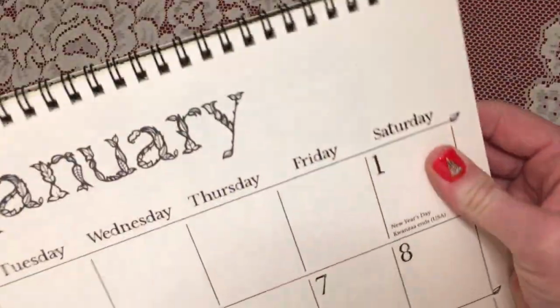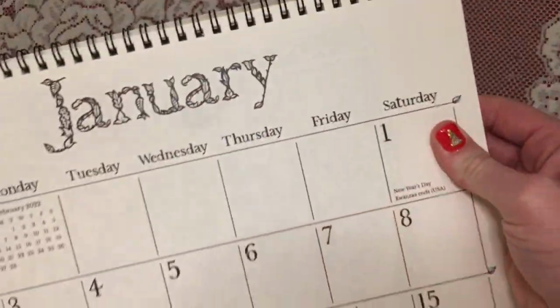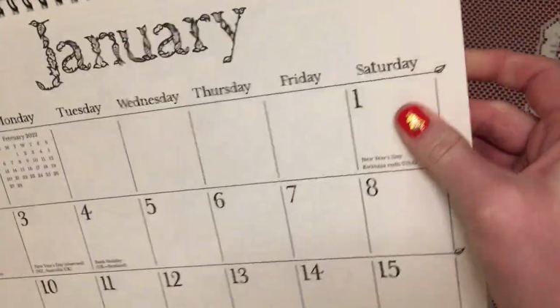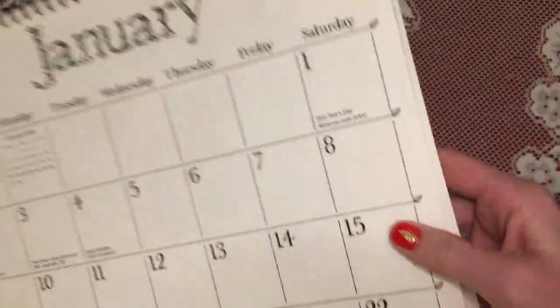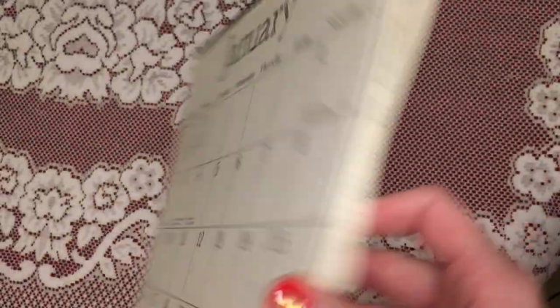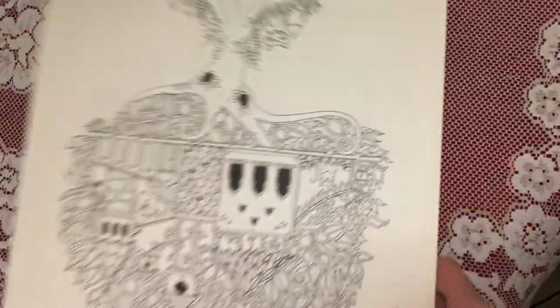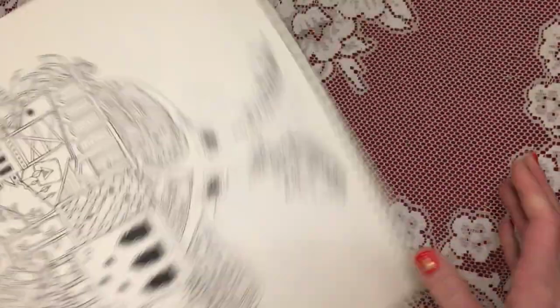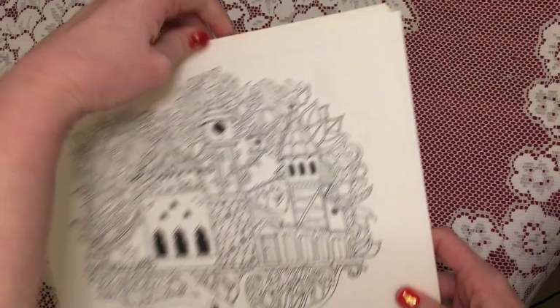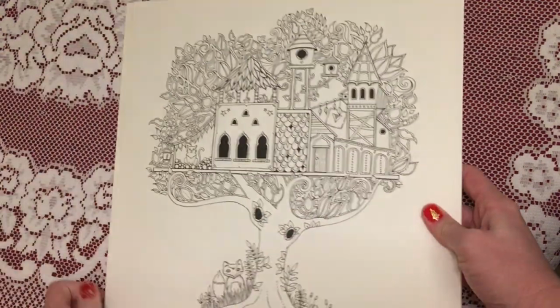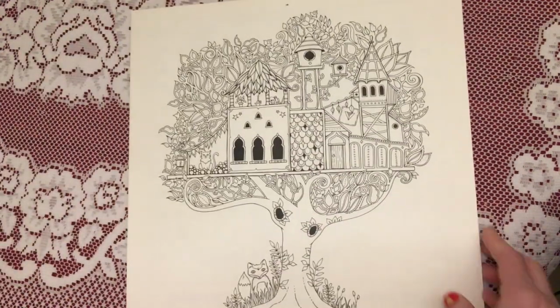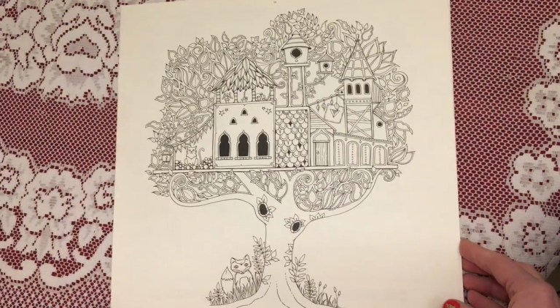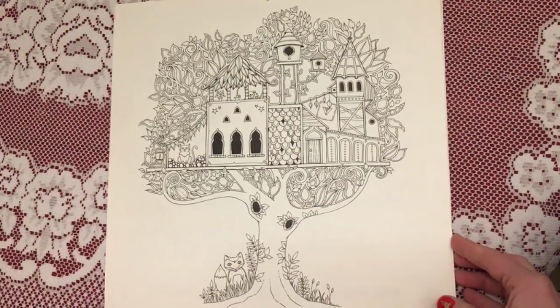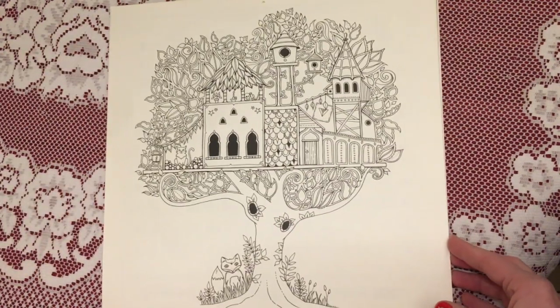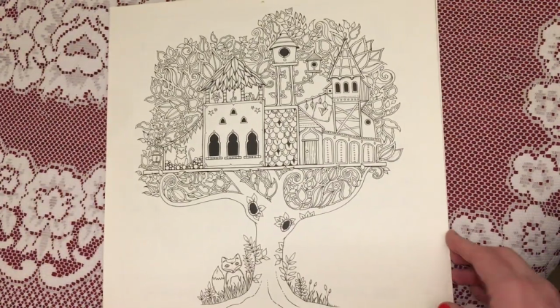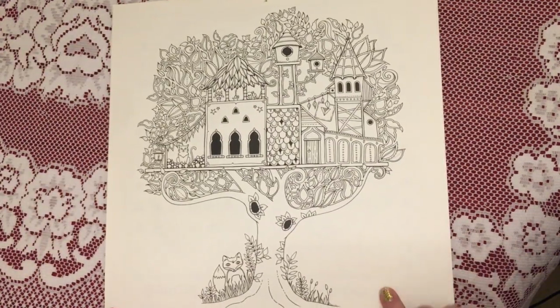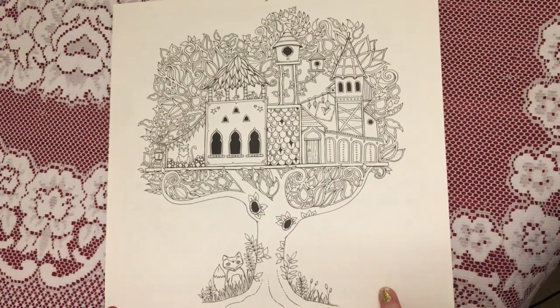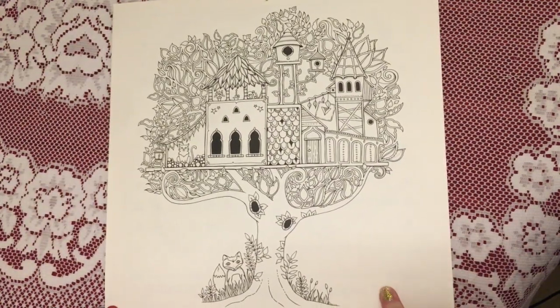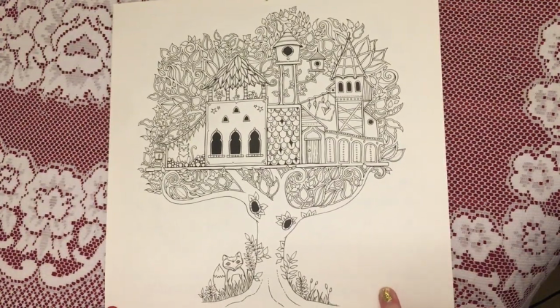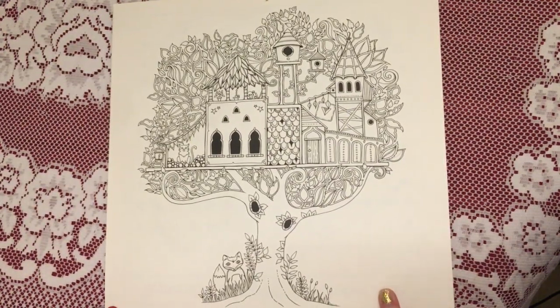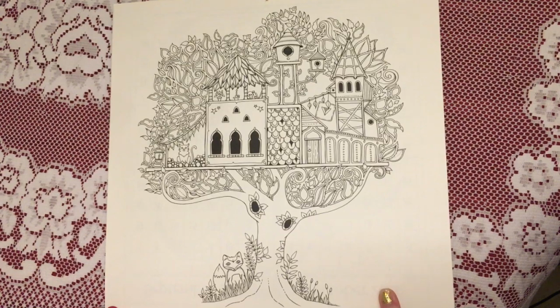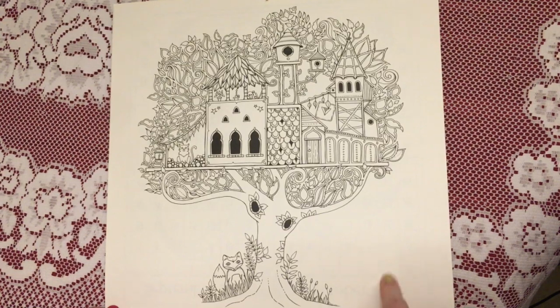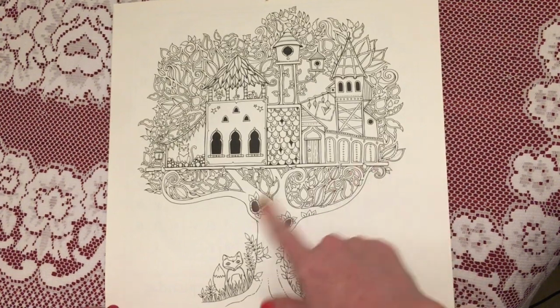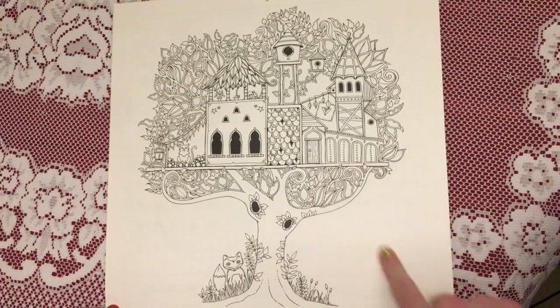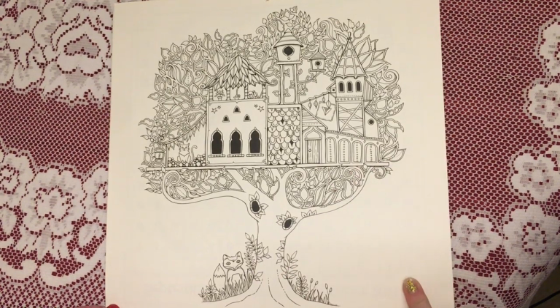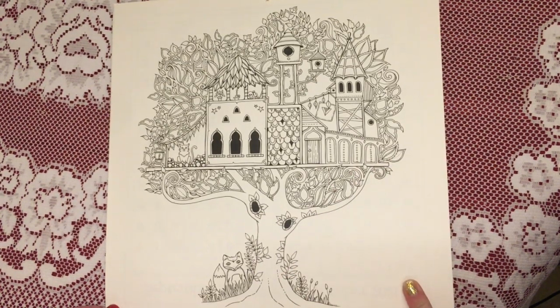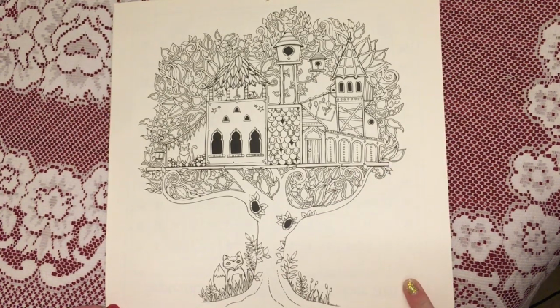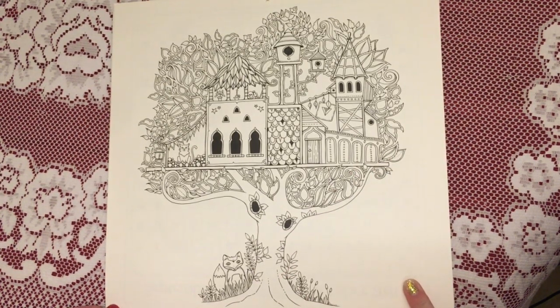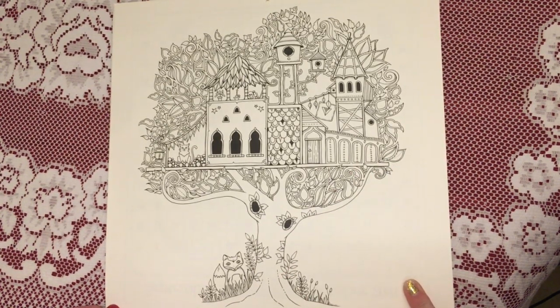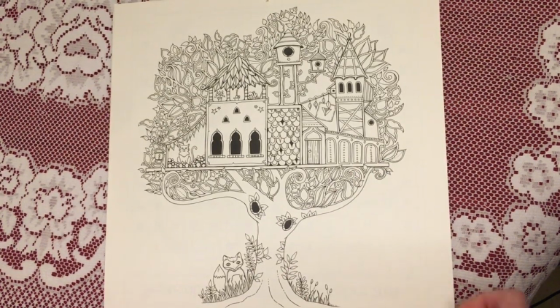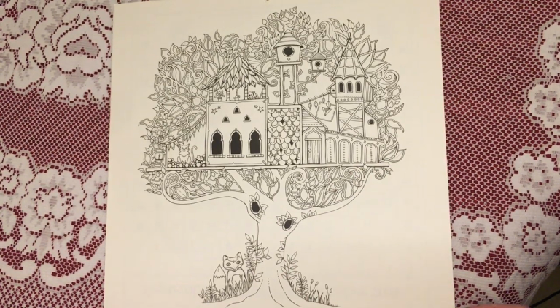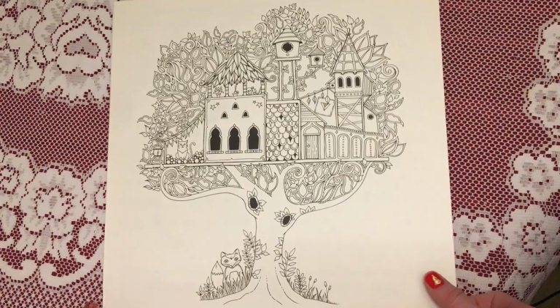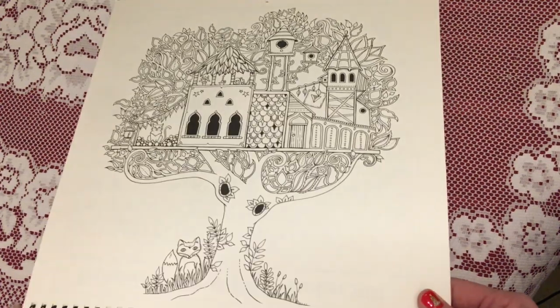For January we have this picture, which I believe is from Enchanted Forest — or if it's not, it's quite similar to one that's in Enchanted Forest. So that's January.